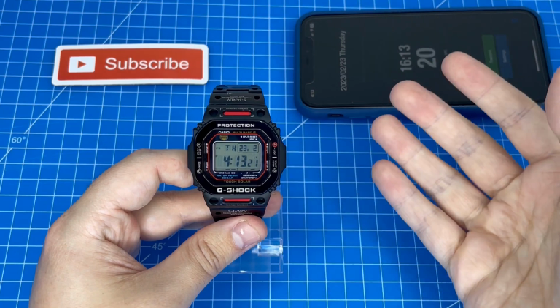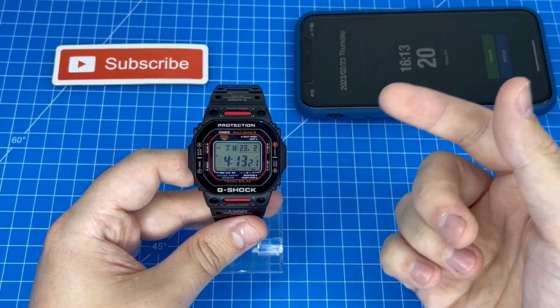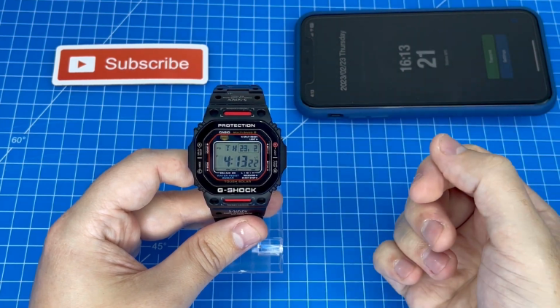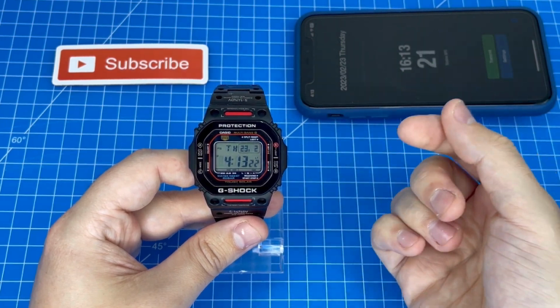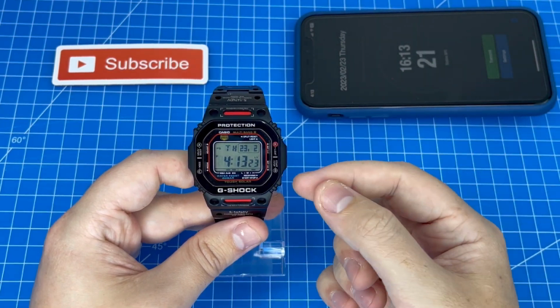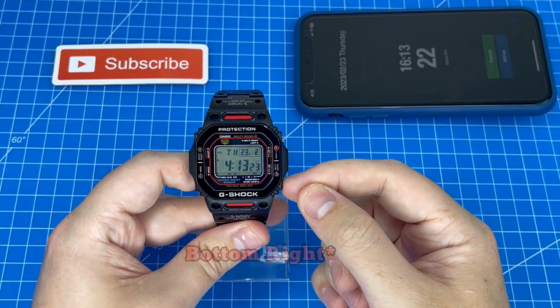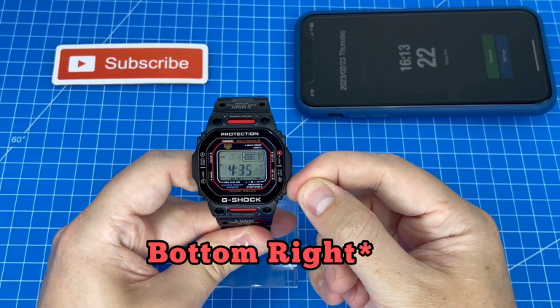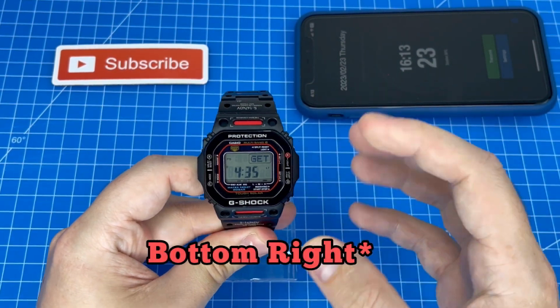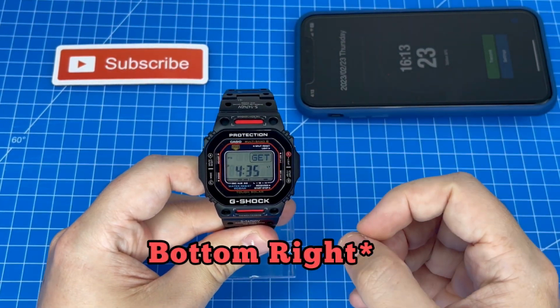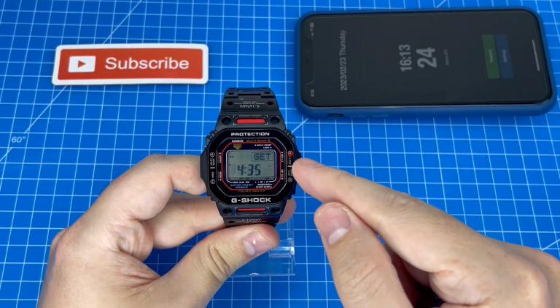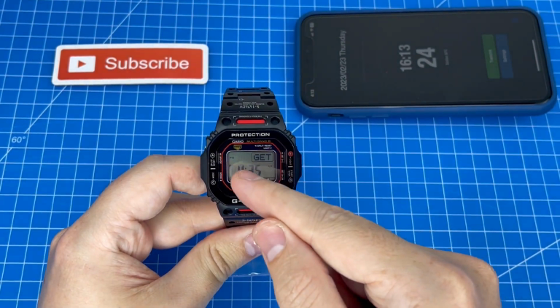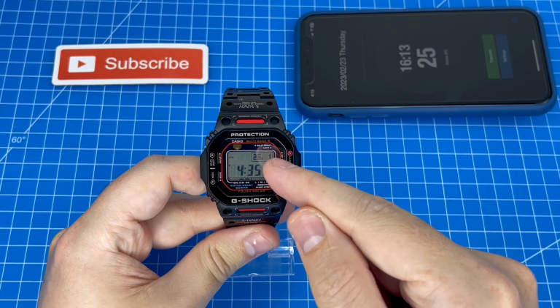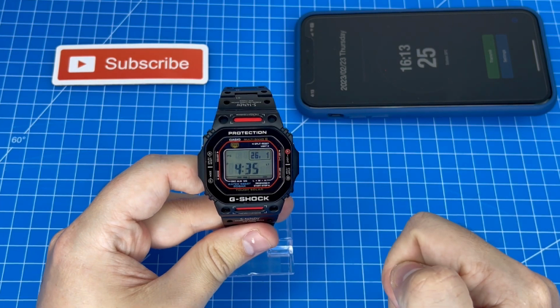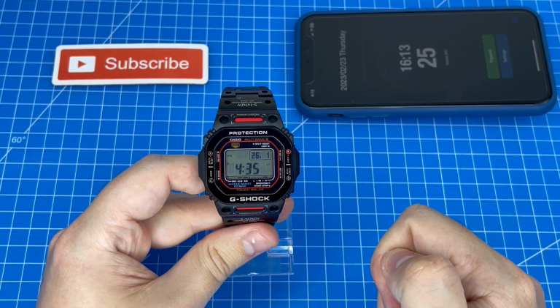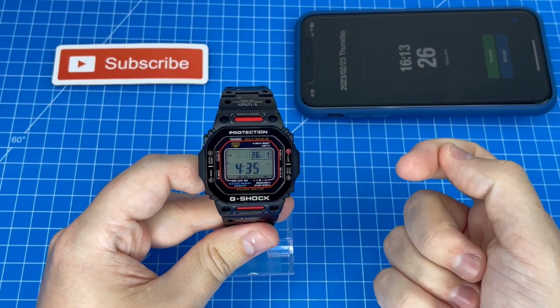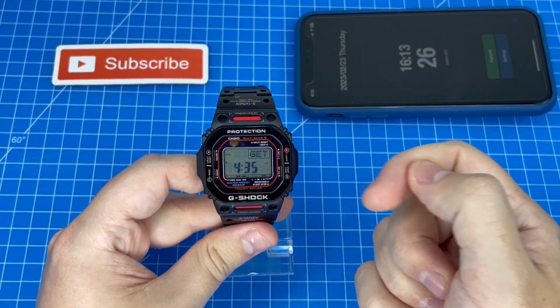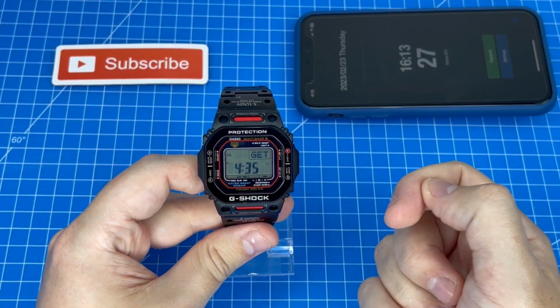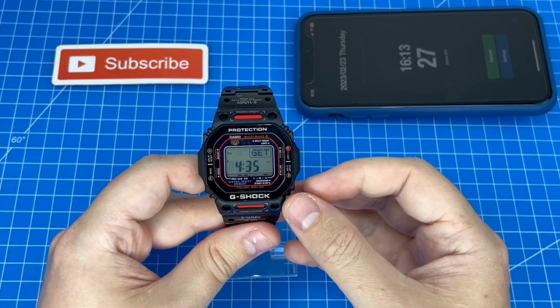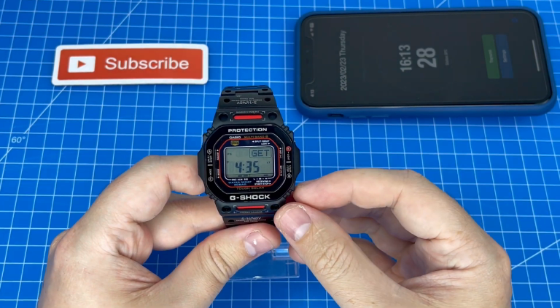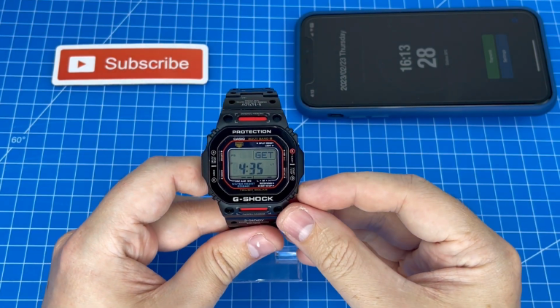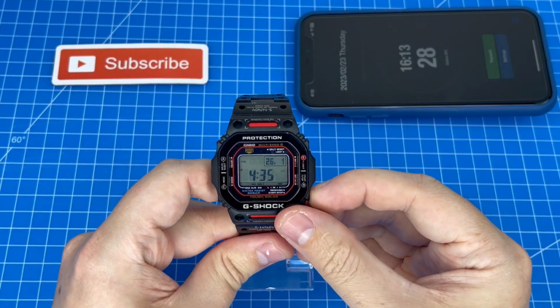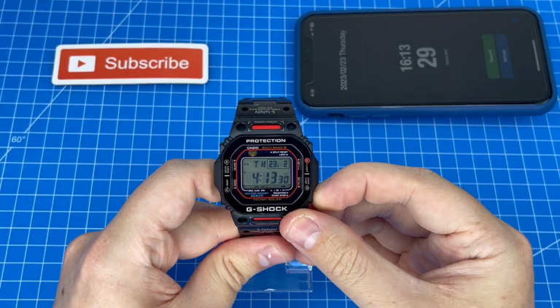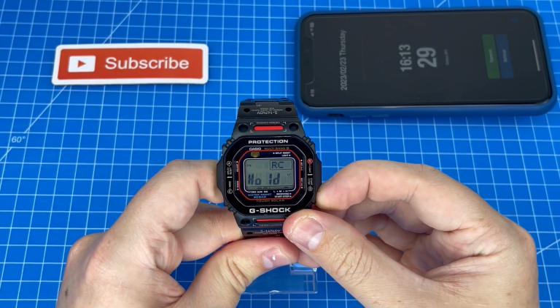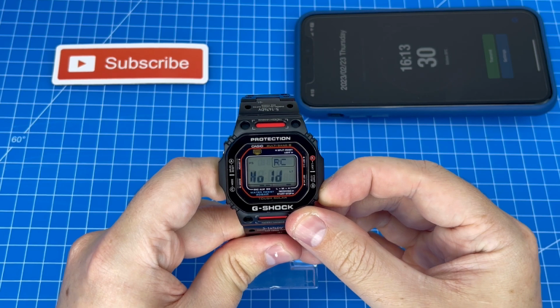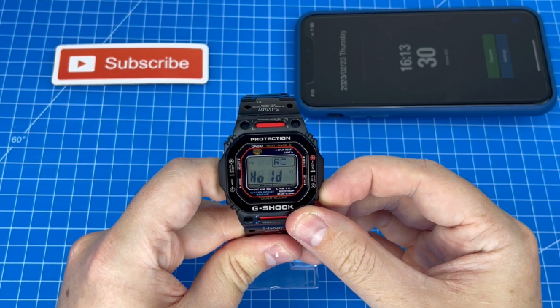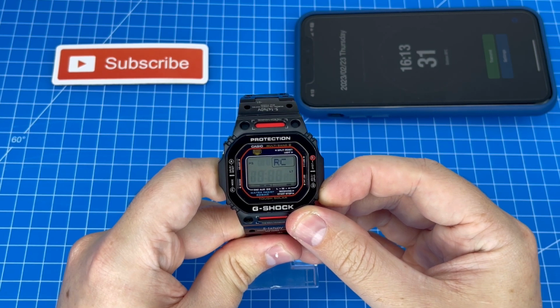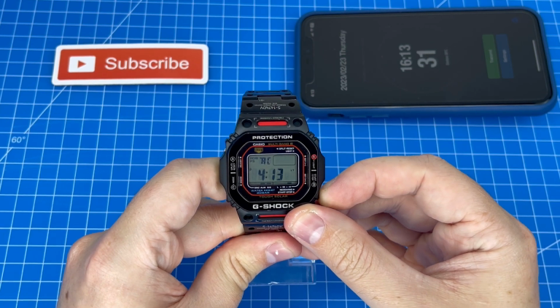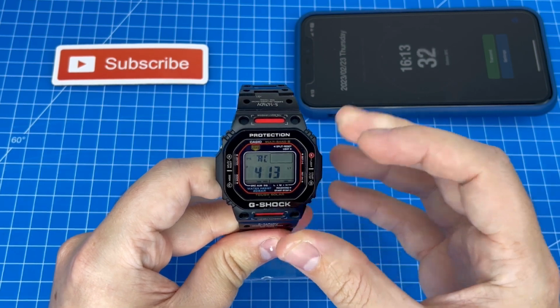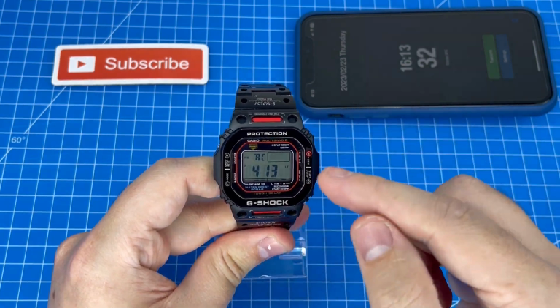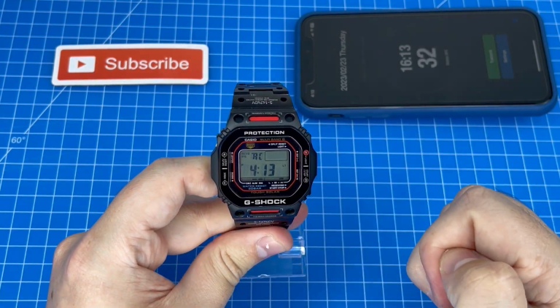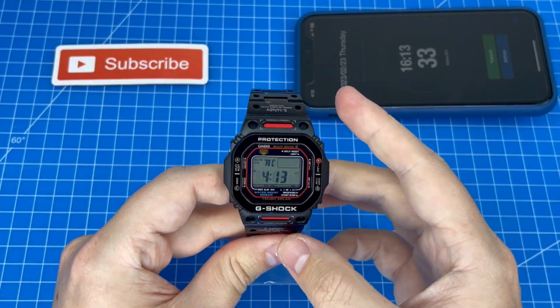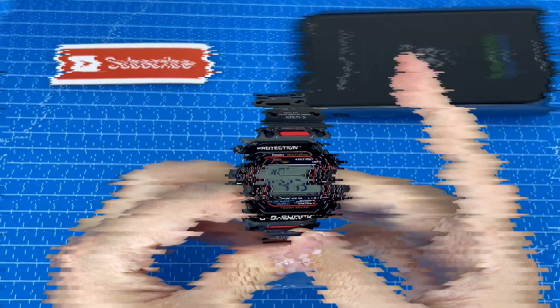From our G-Shock's home menu we just press the bottom left button once and as you can see we're now in the Get screen. To start the receiving process we hold down the bottom right, and we are now in the receiving mode.